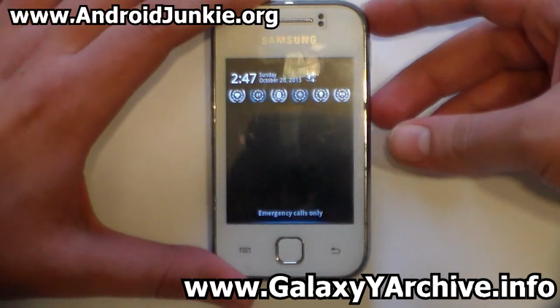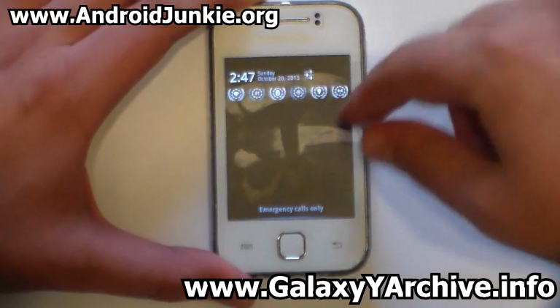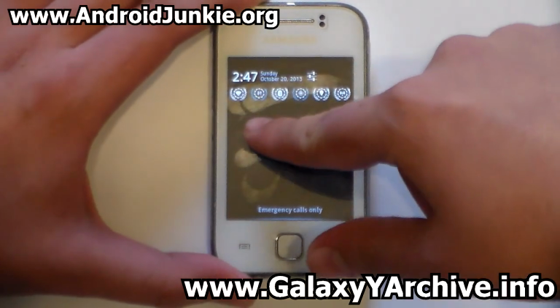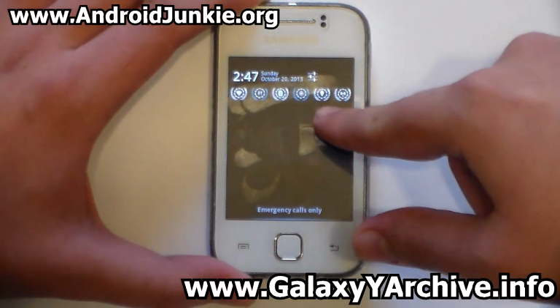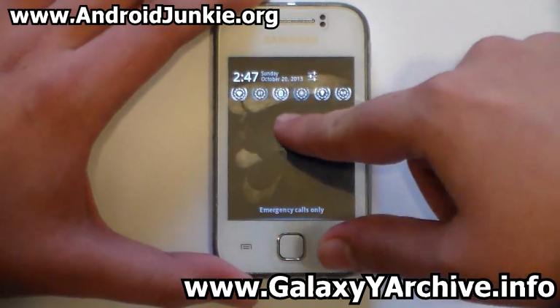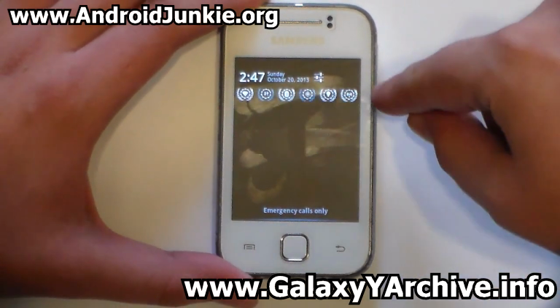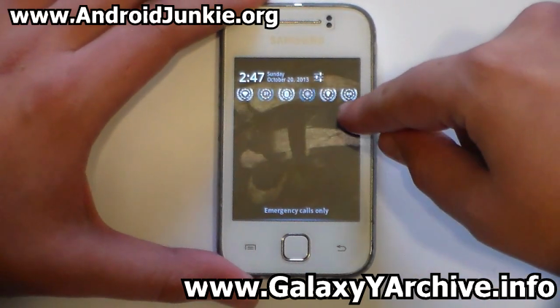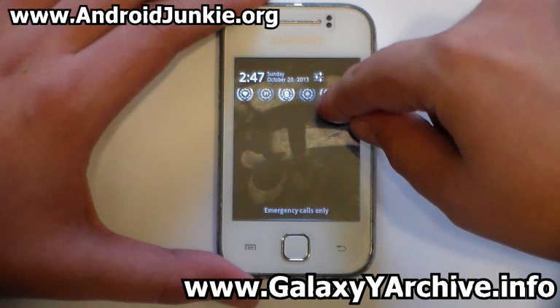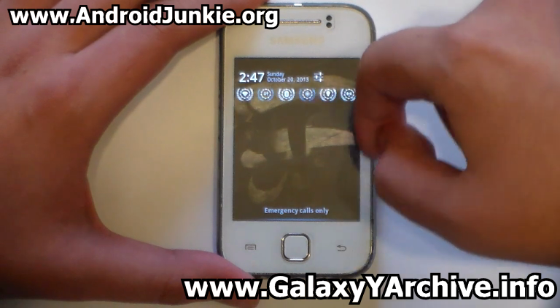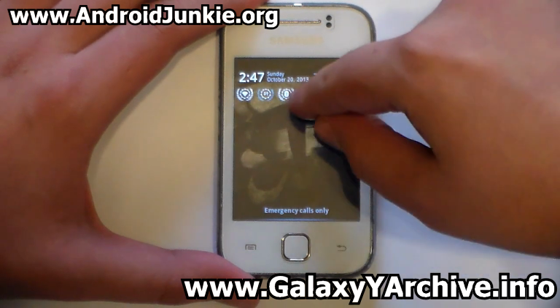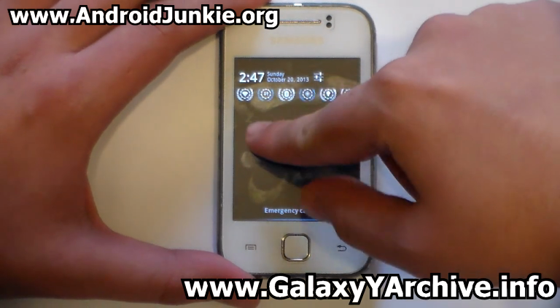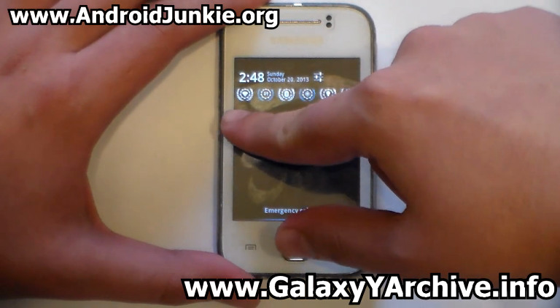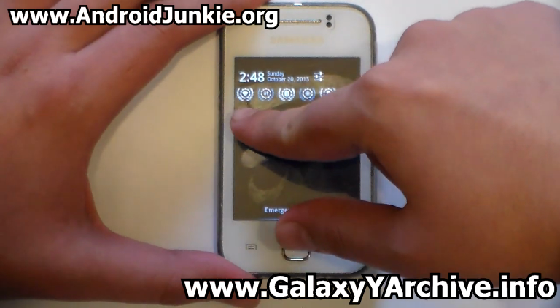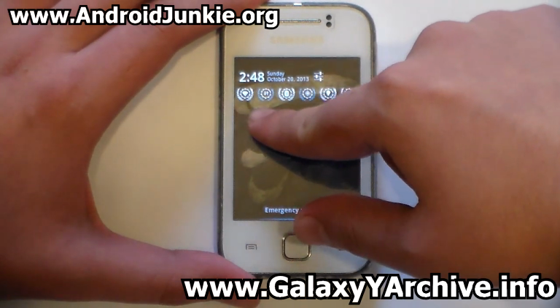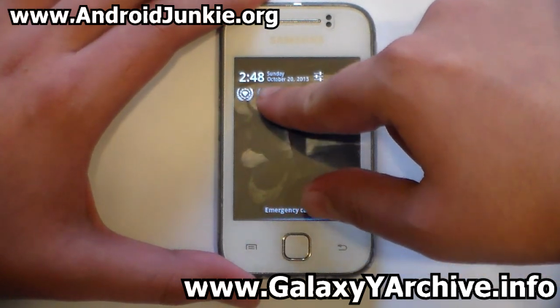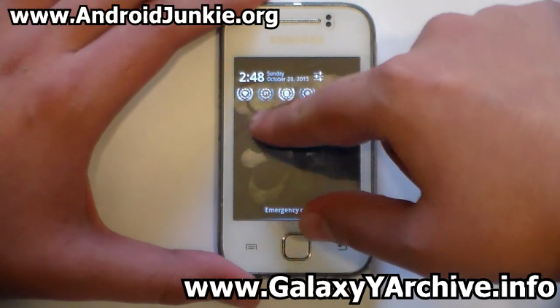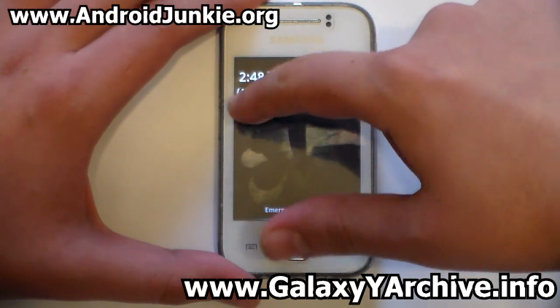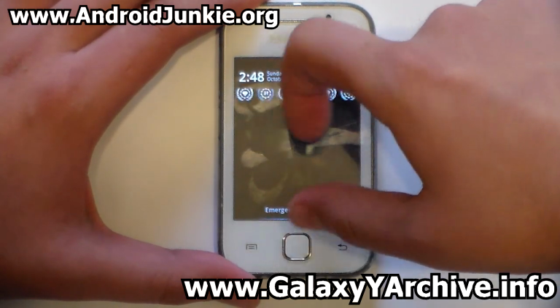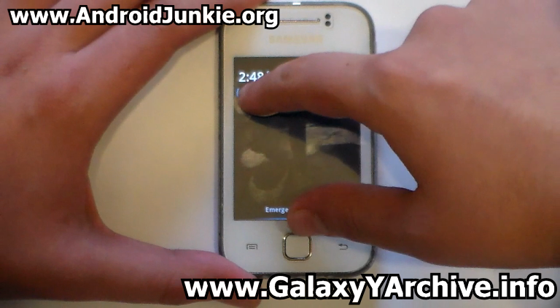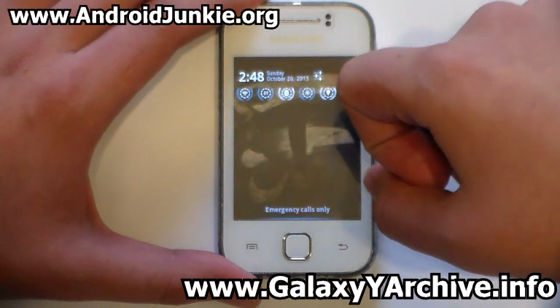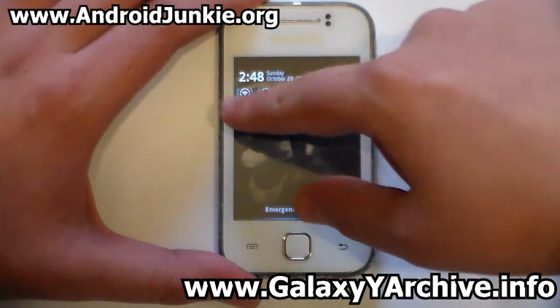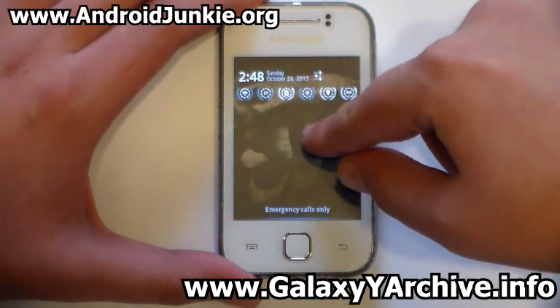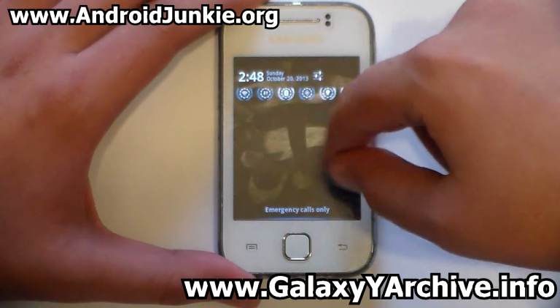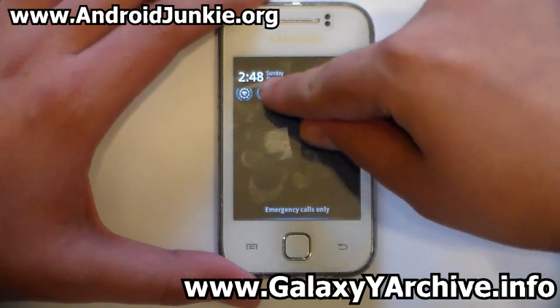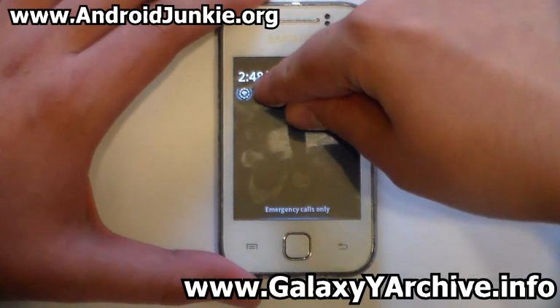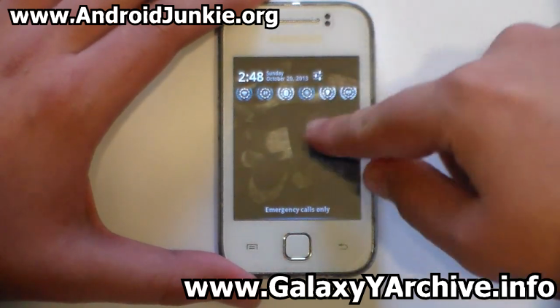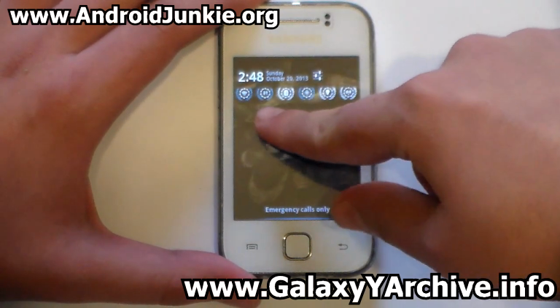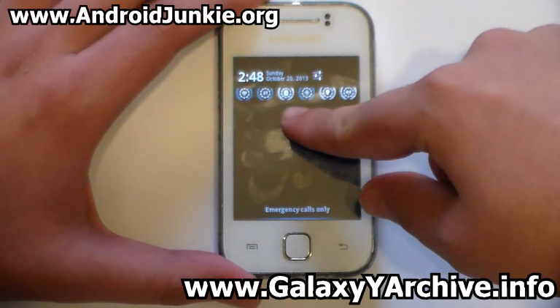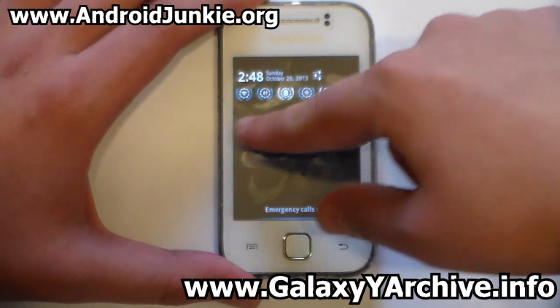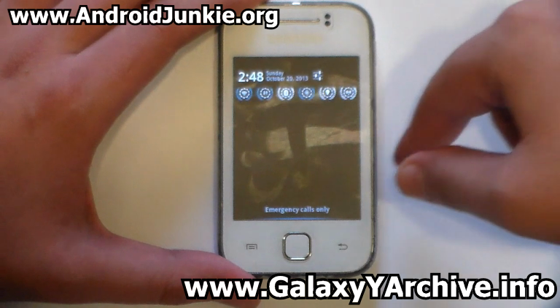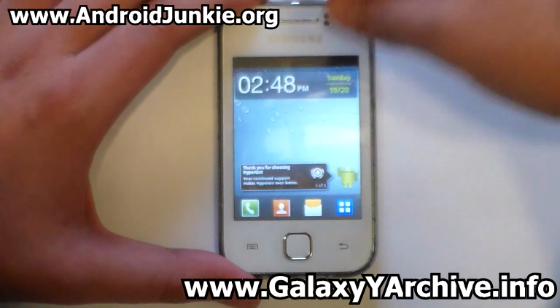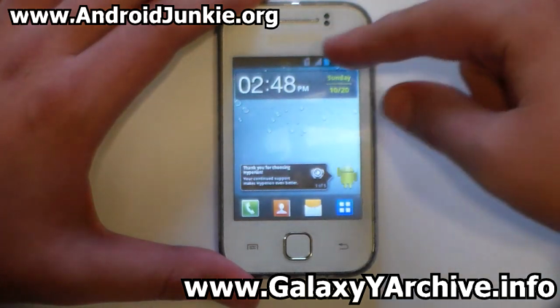The quick settings toggle buttons are quite small and hard to read, but you can see Wi-Fi, mobile data, and more. When you turn Wi-Fi on and off, the color changes from white to blue.